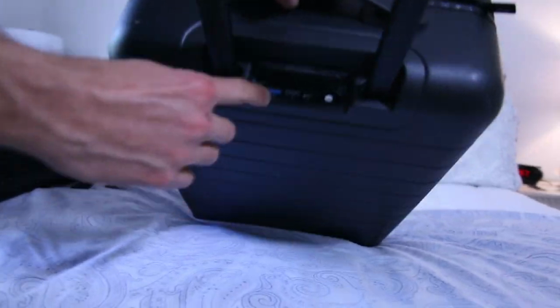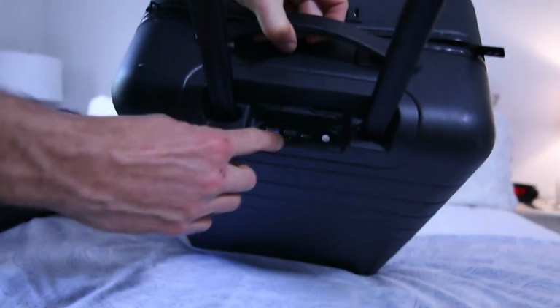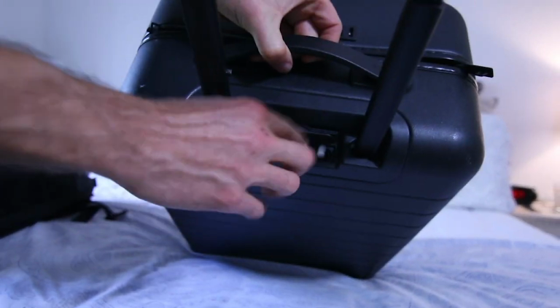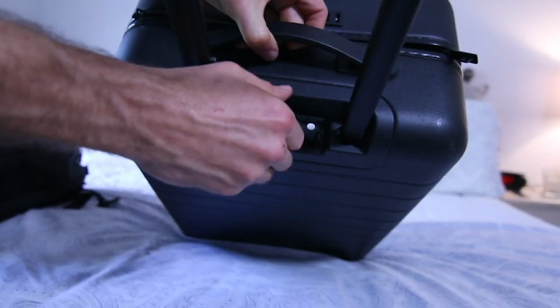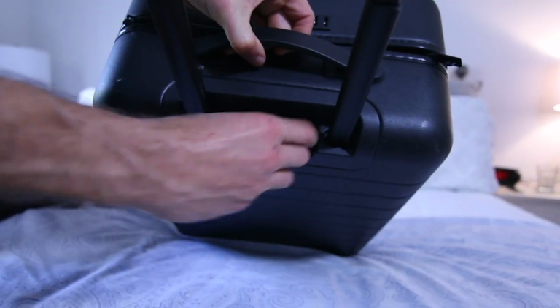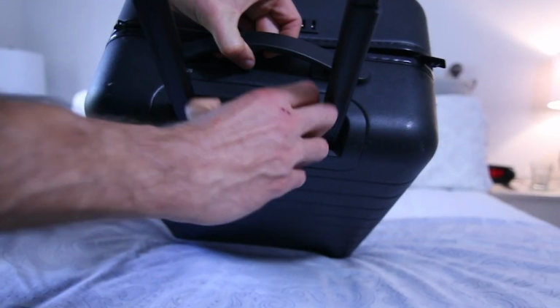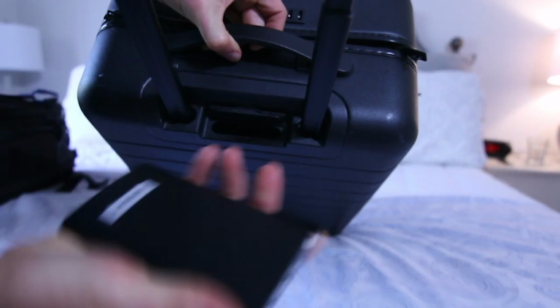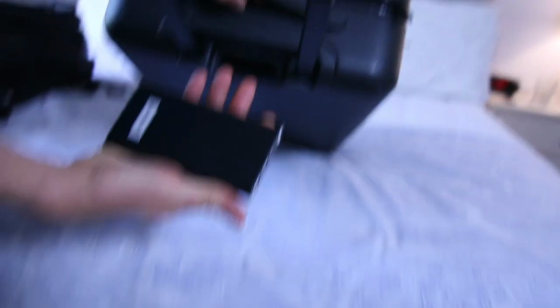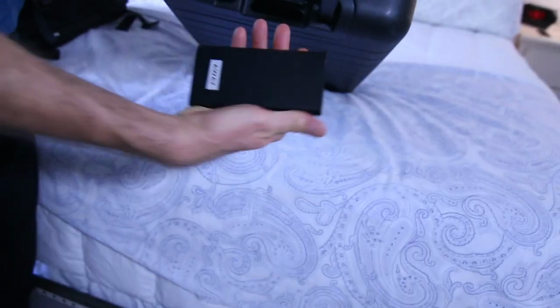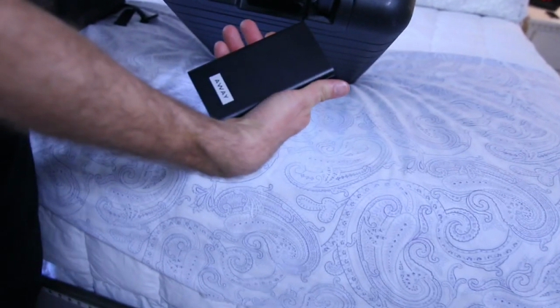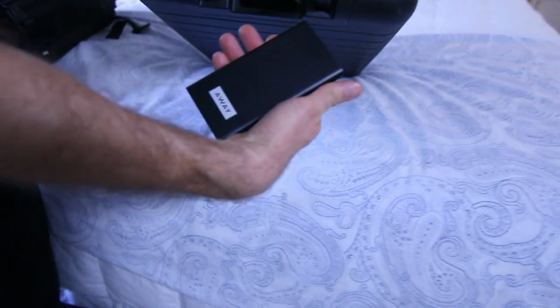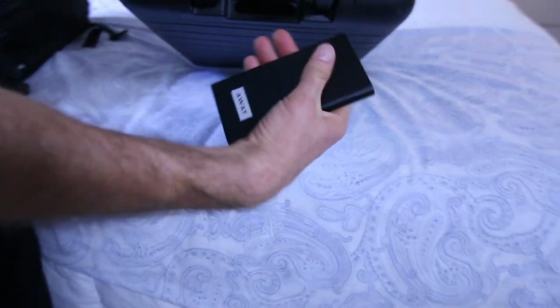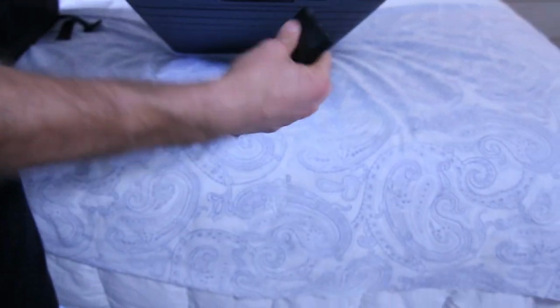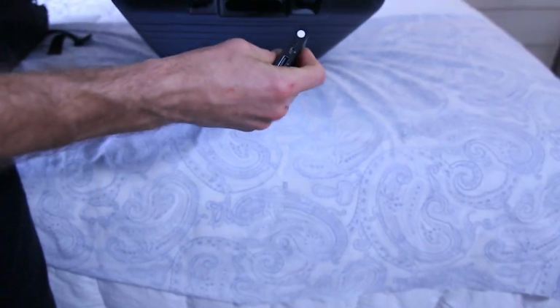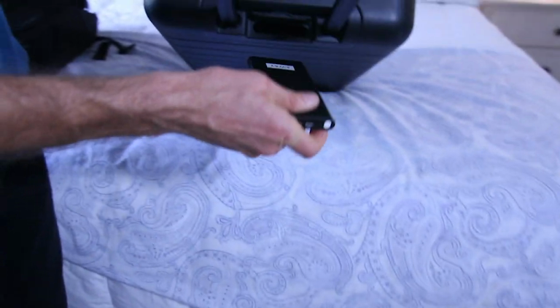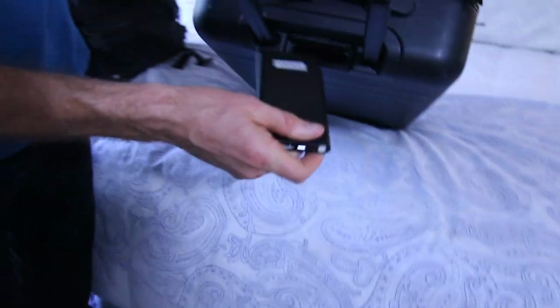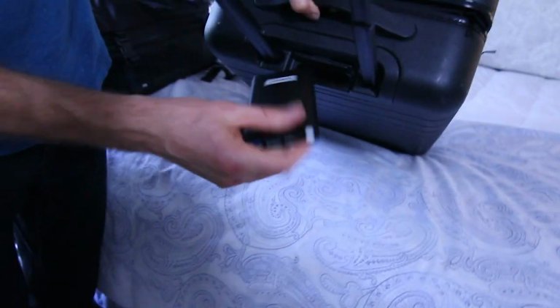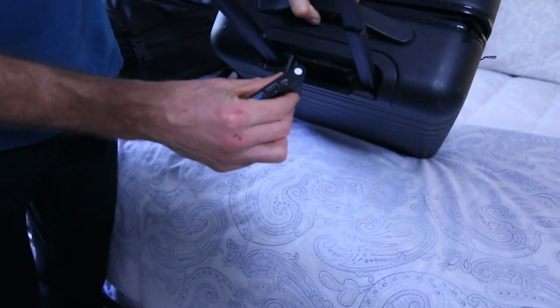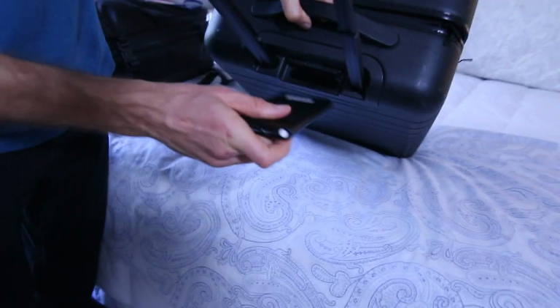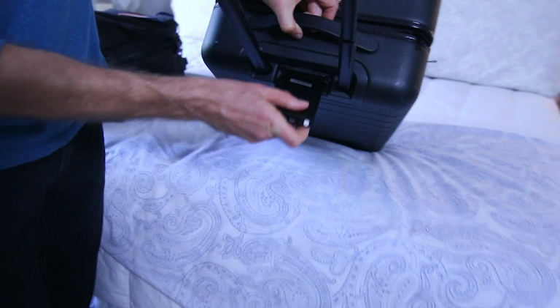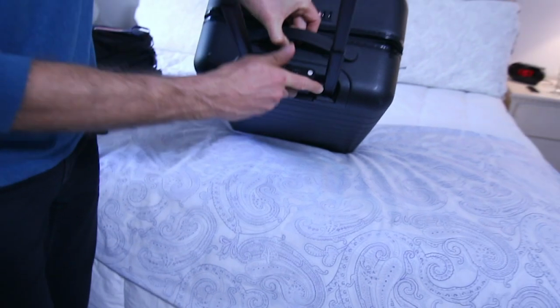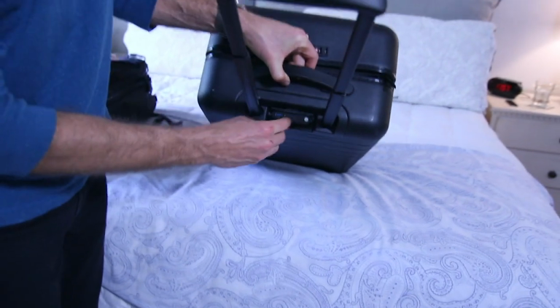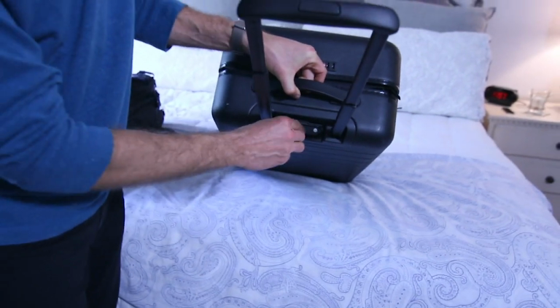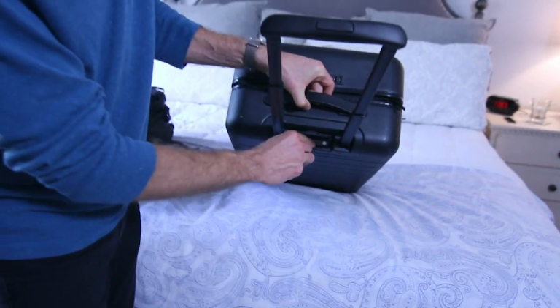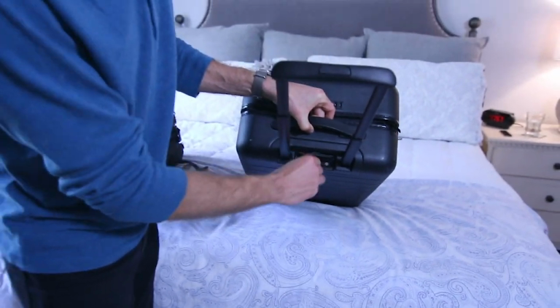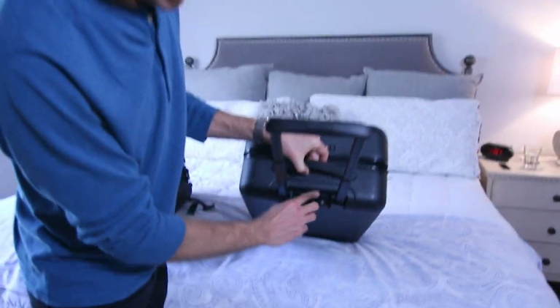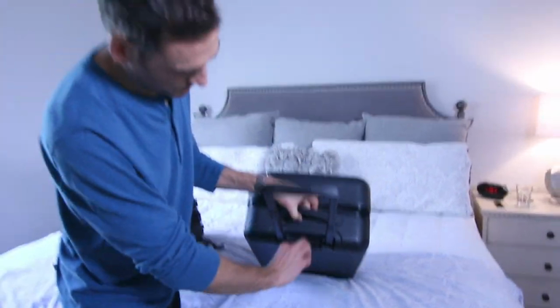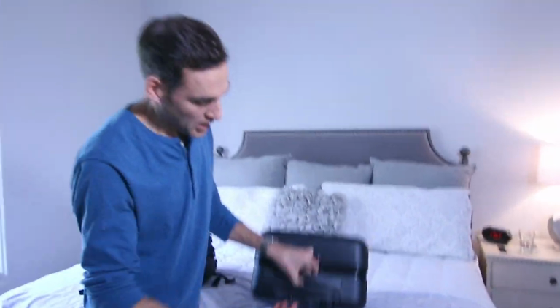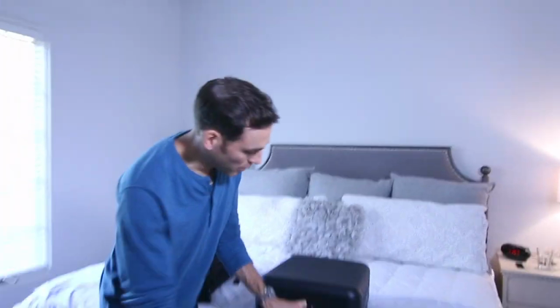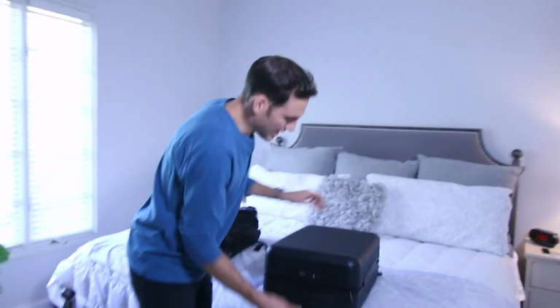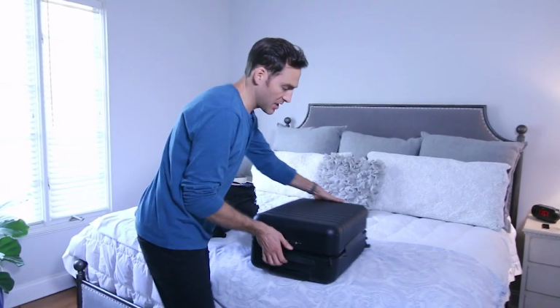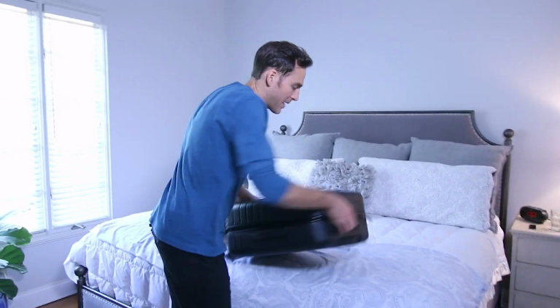The best part is it will charge two devices. It has a built-in charger that is removable. I'll pop this out and throw it in one of my smaller bags that I use during the day. So that's the Away bag.